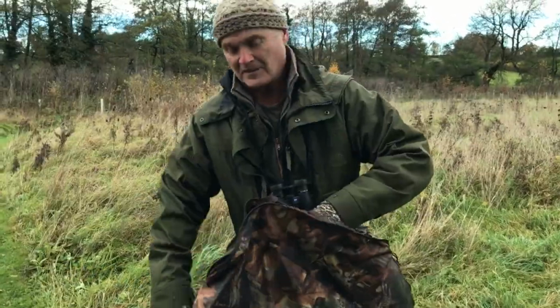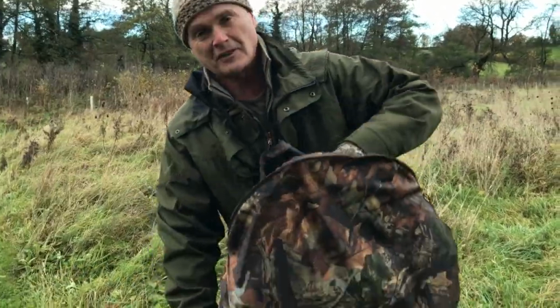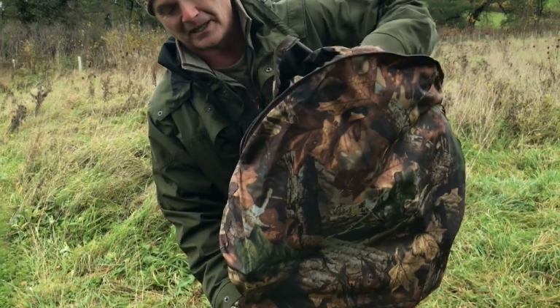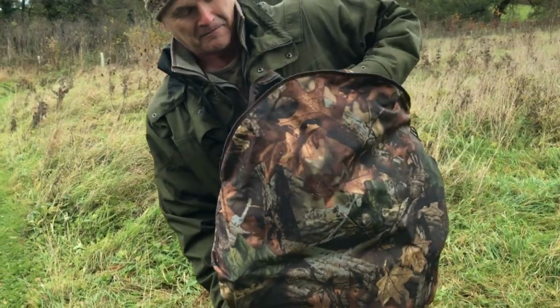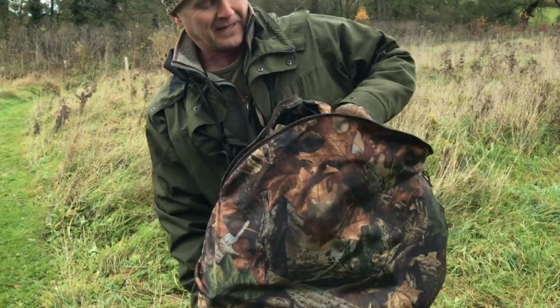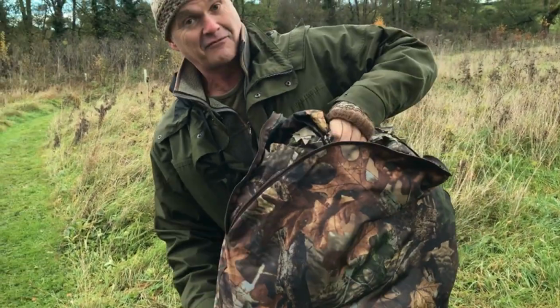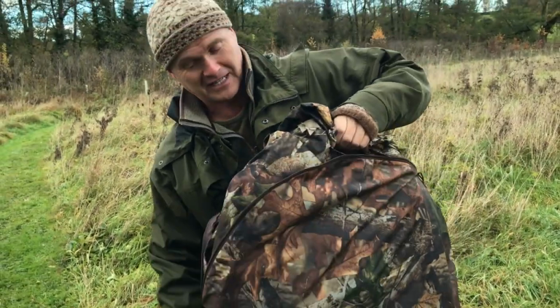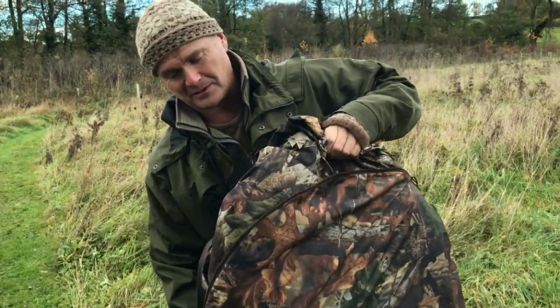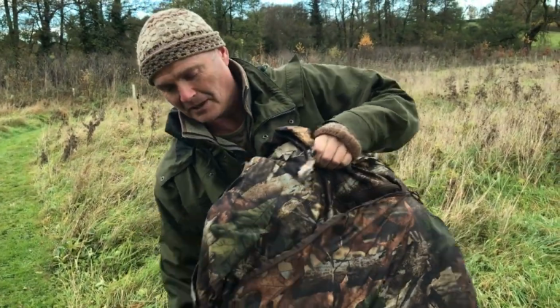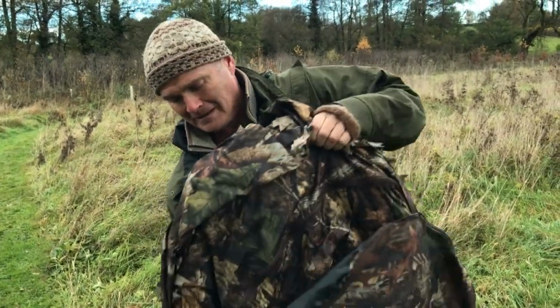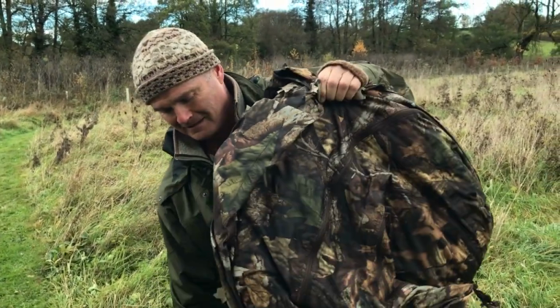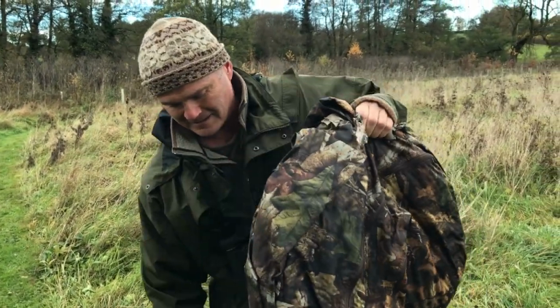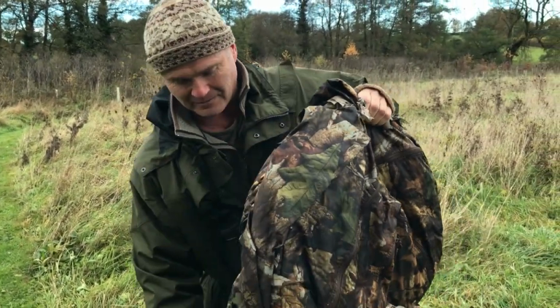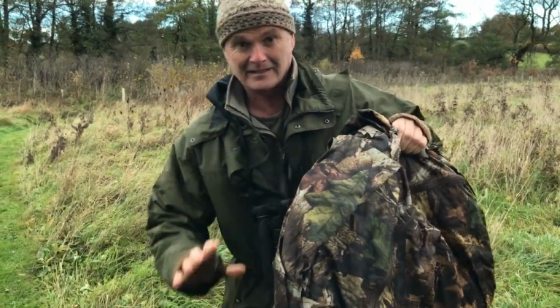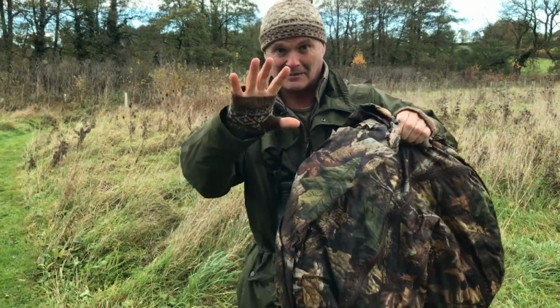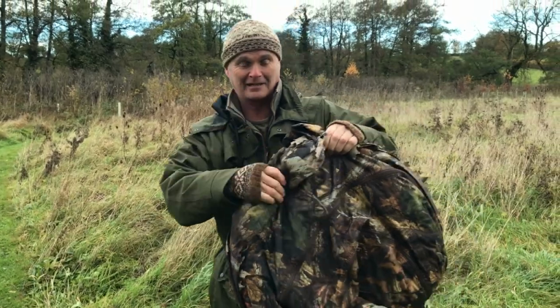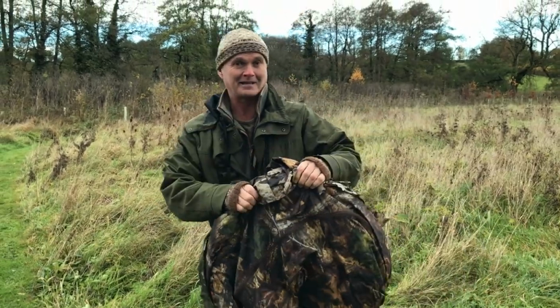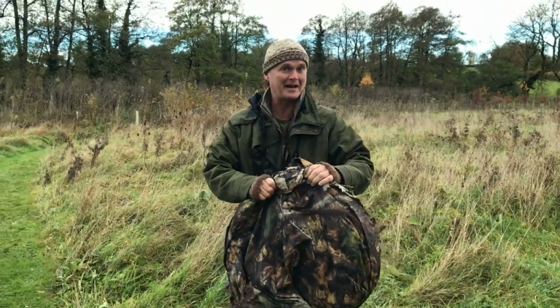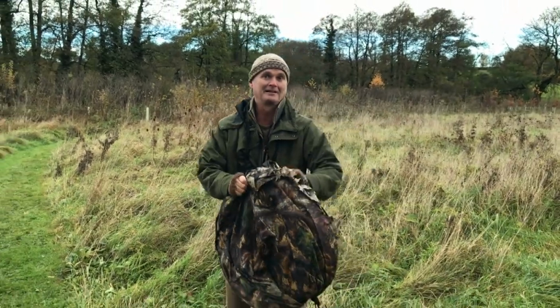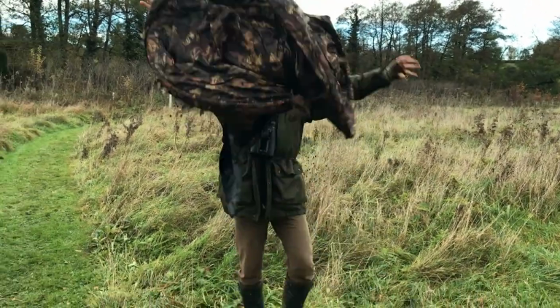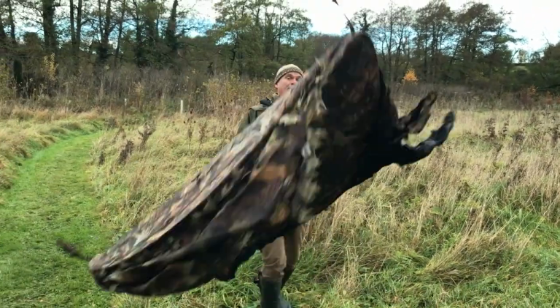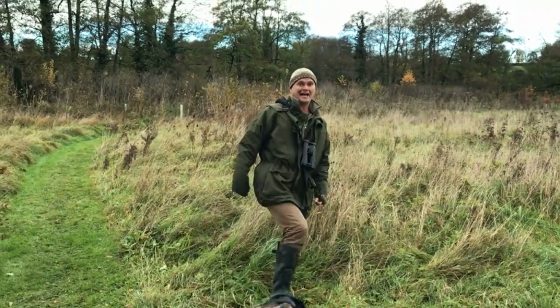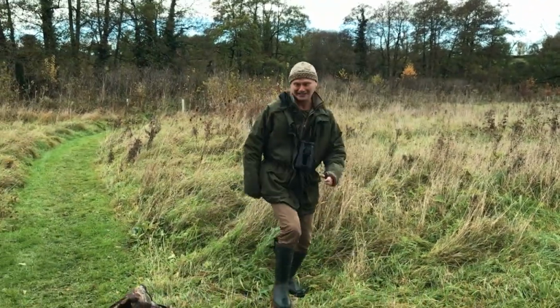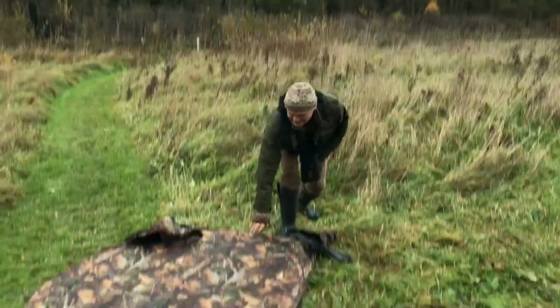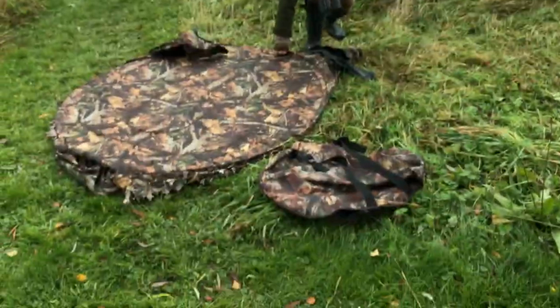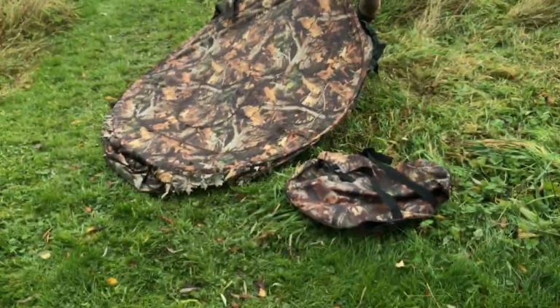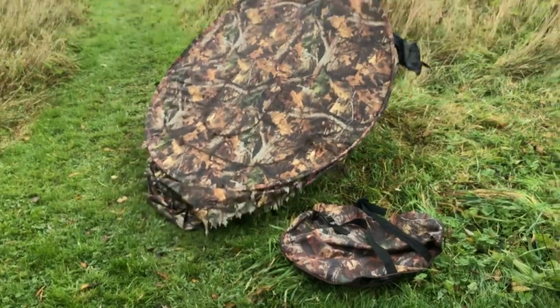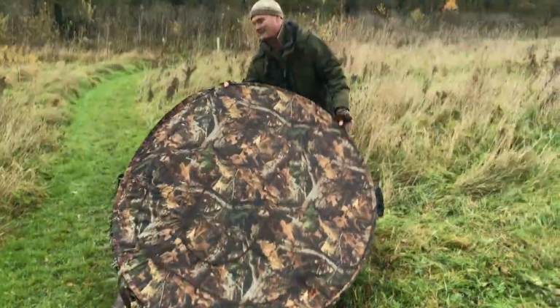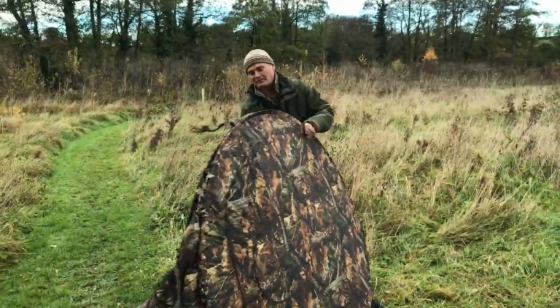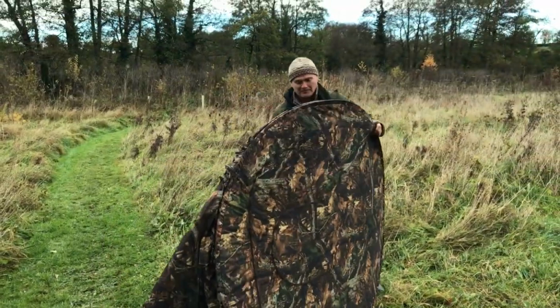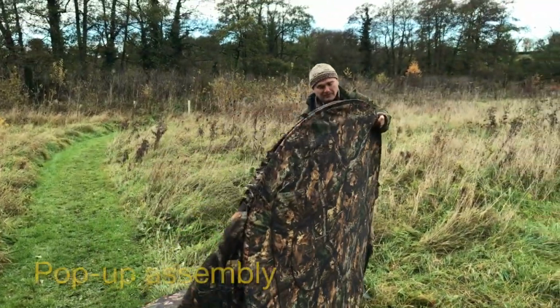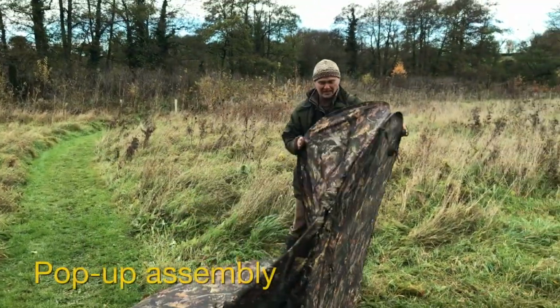This is the fun bit — it is very easy to put up. Take it out of the bag, stand back. It's a pop-up, like a pop-up tent.